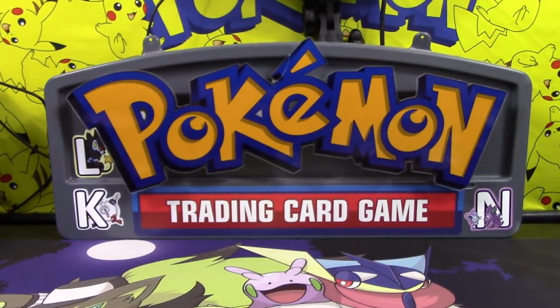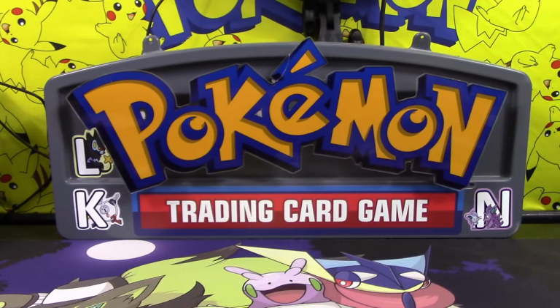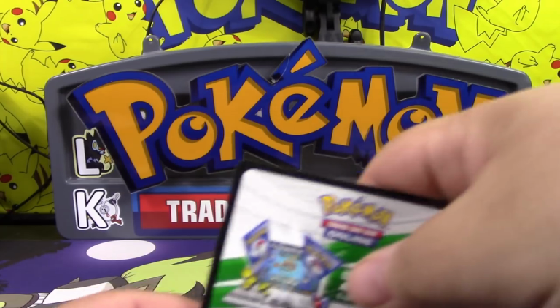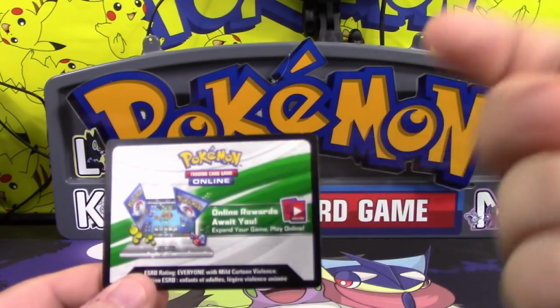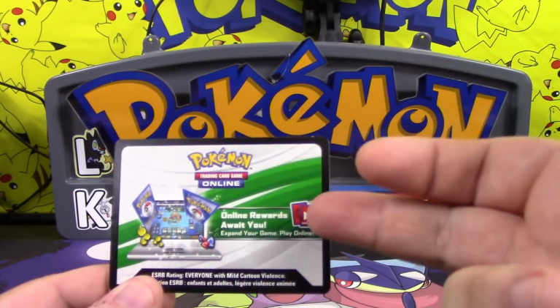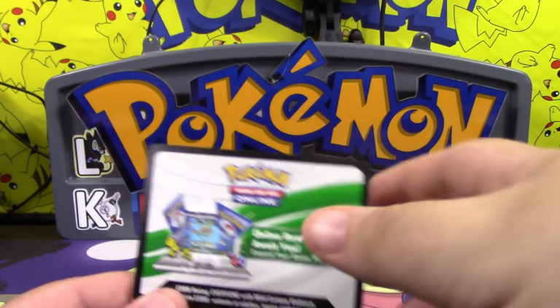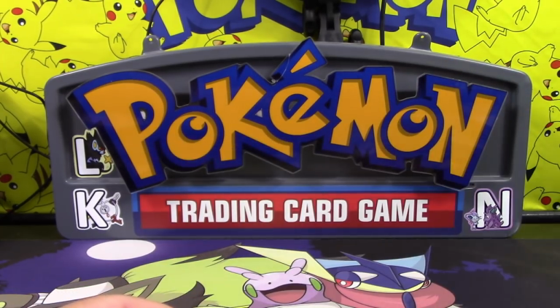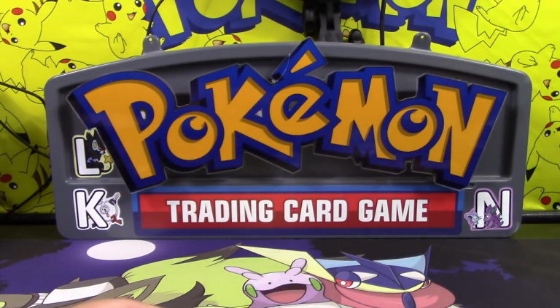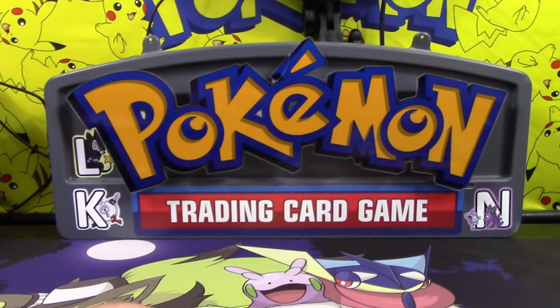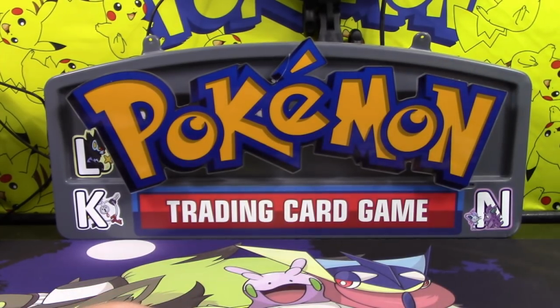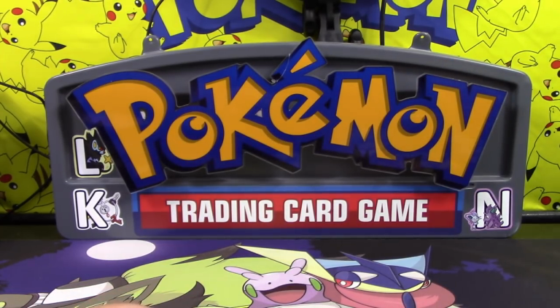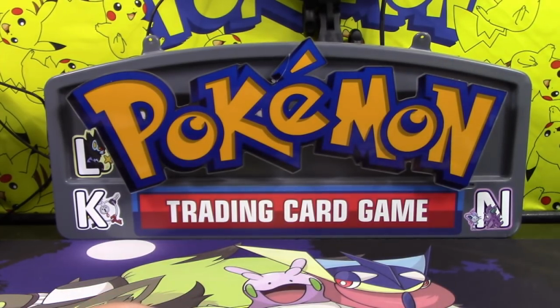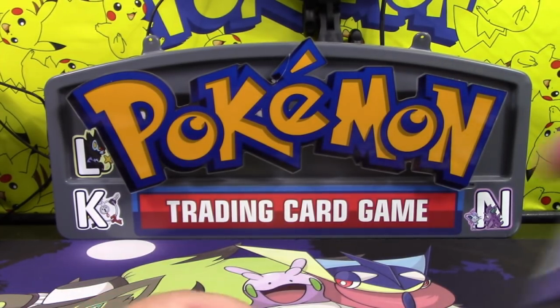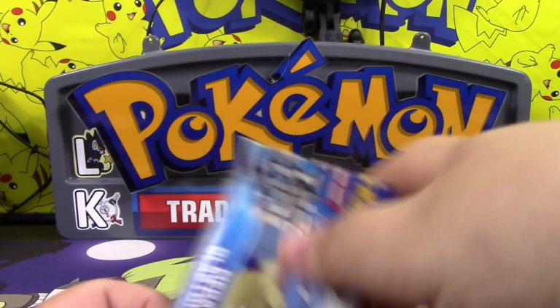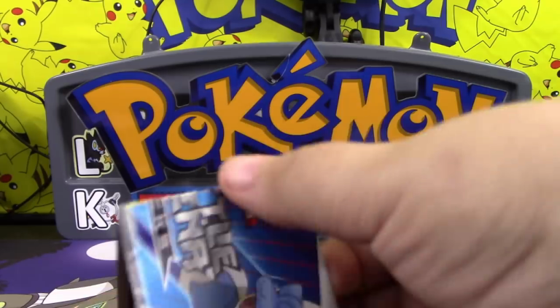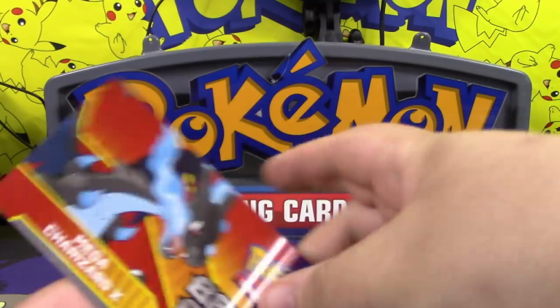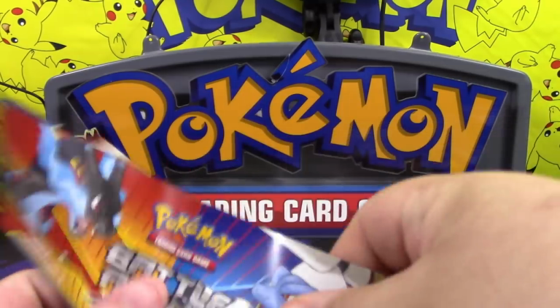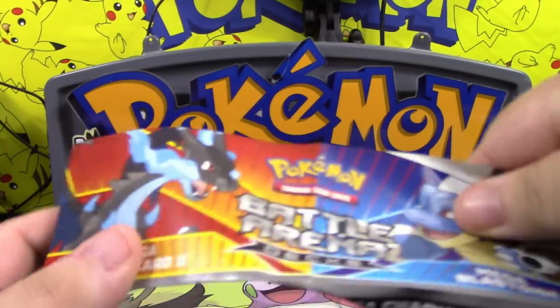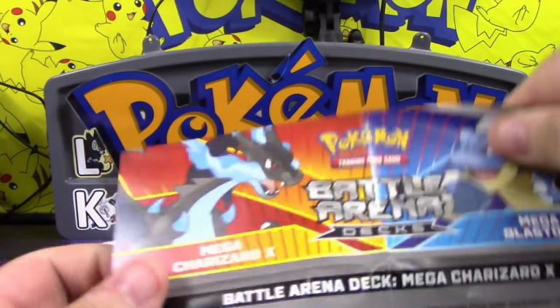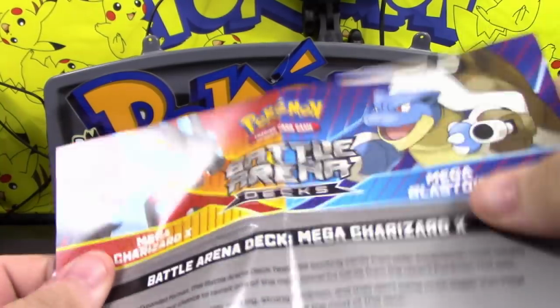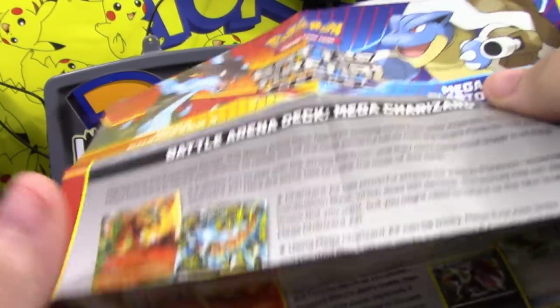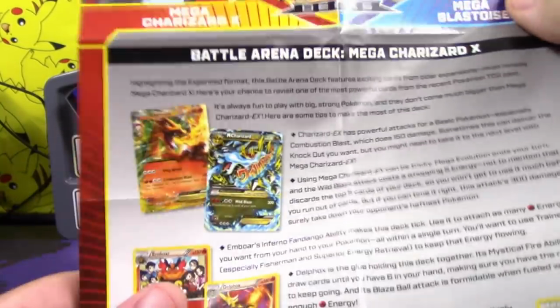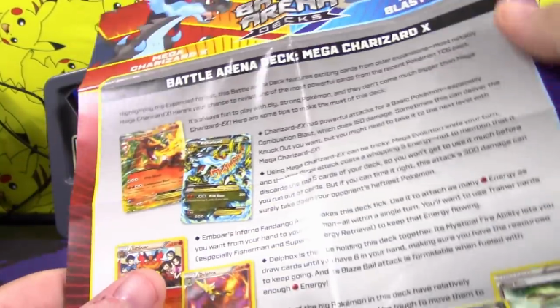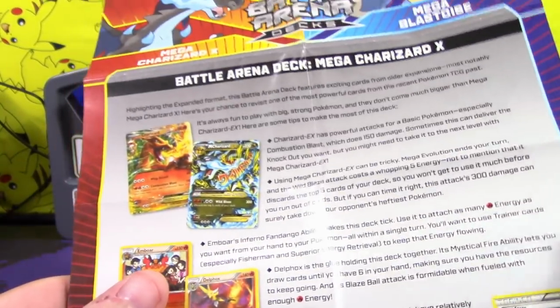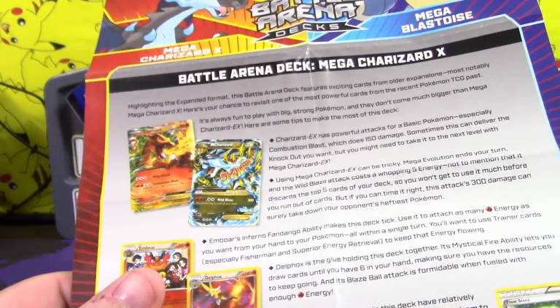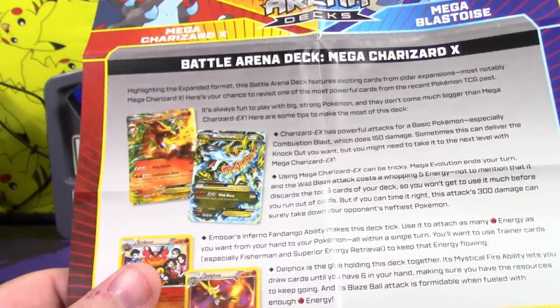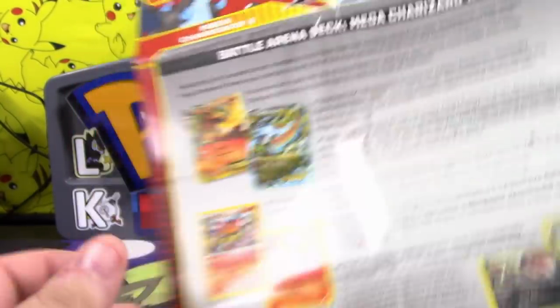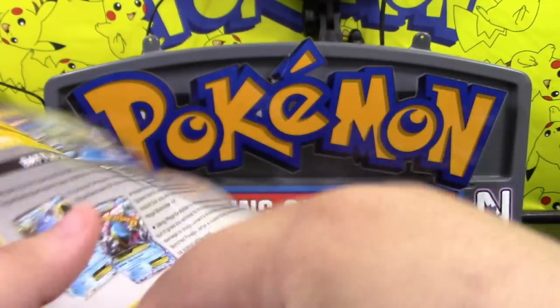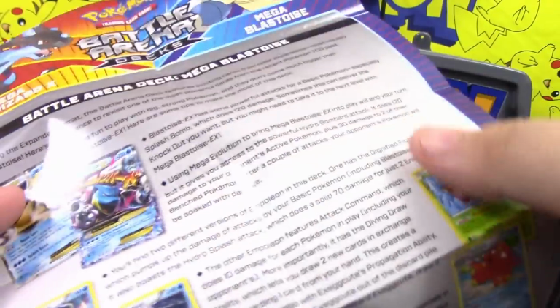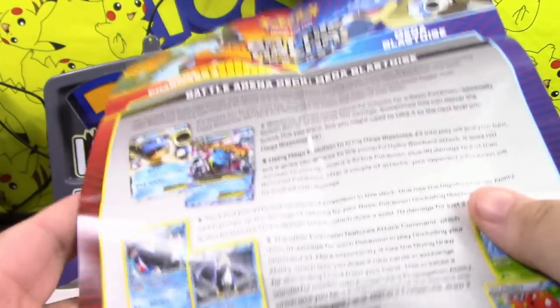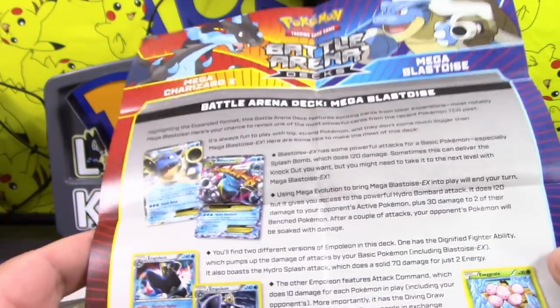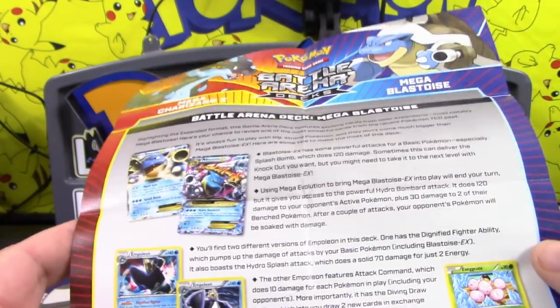And of course you do get the code cards for the decks online. And then we have this insert, which talks about some of the combos and everything you want to do with each deck.